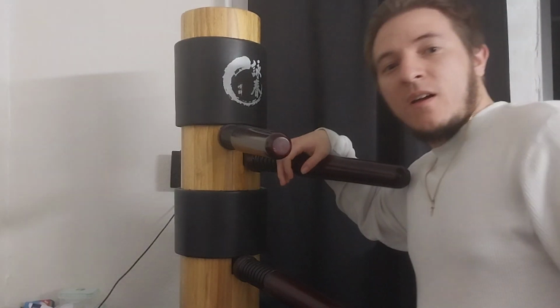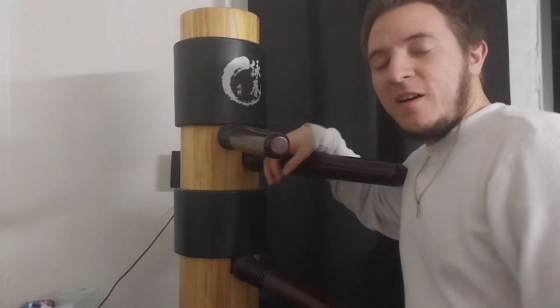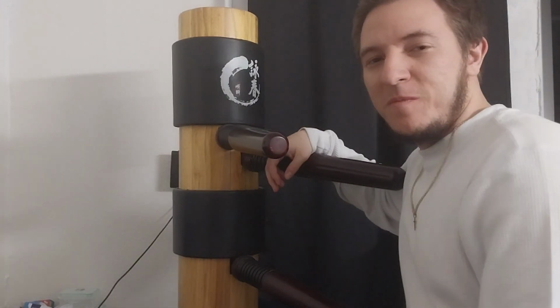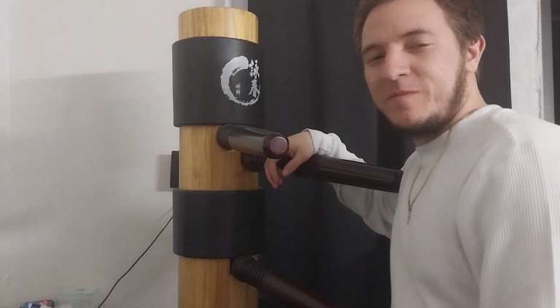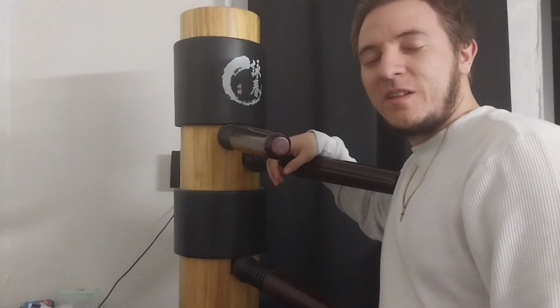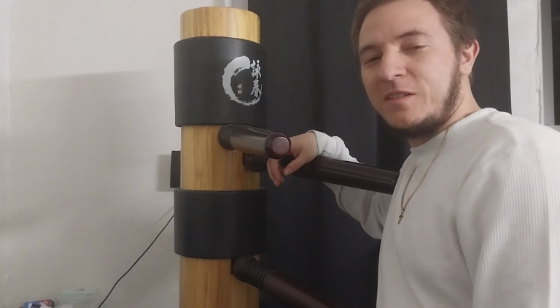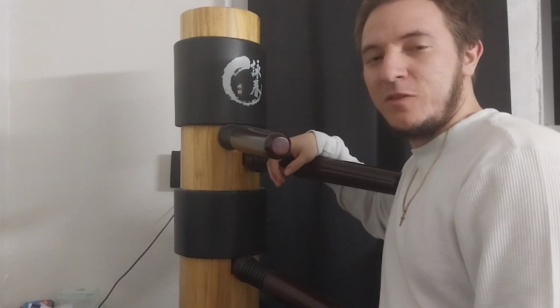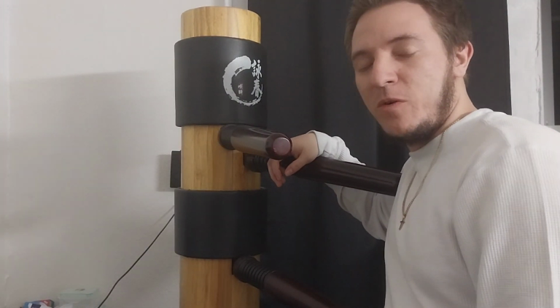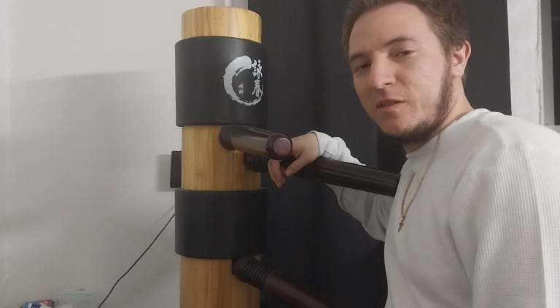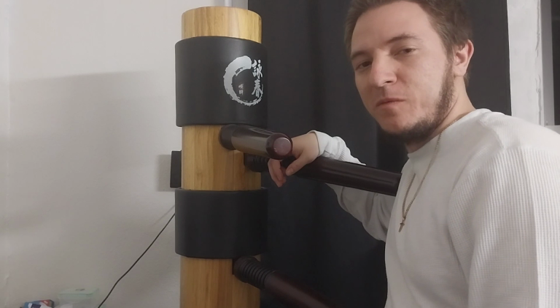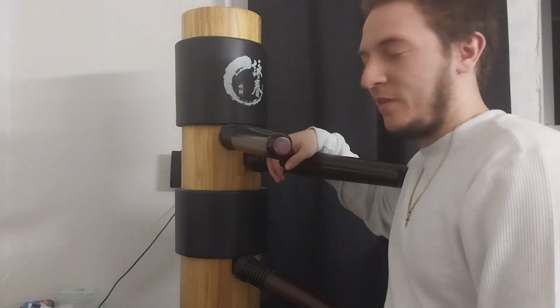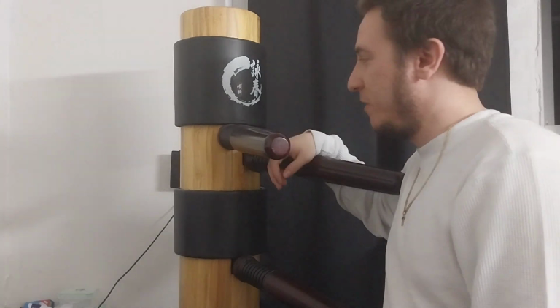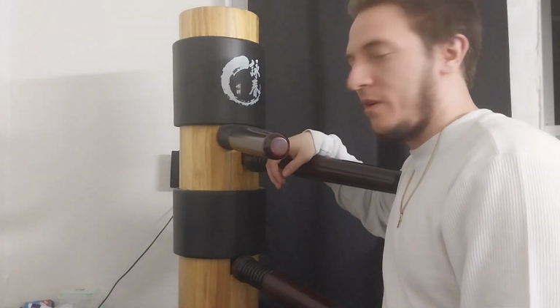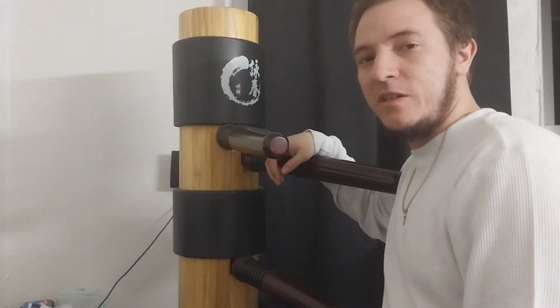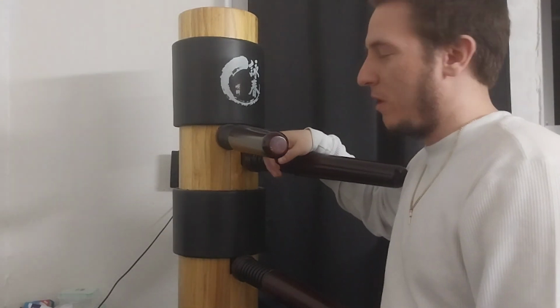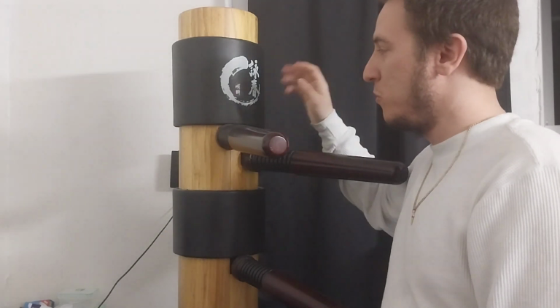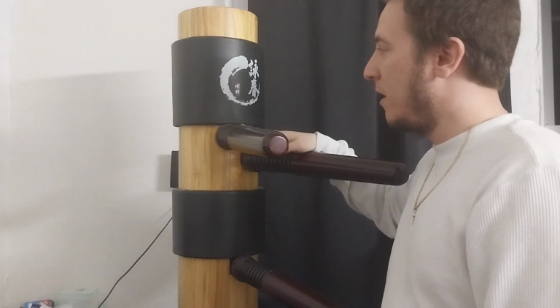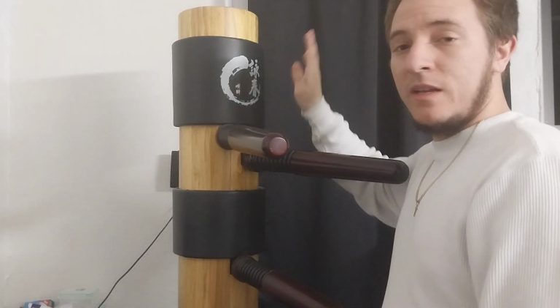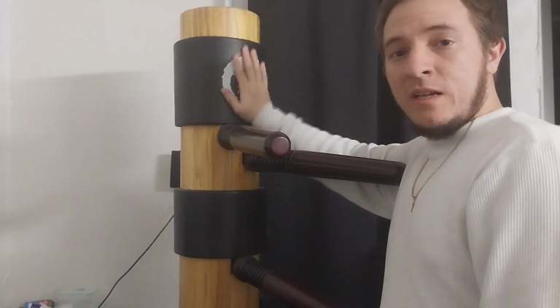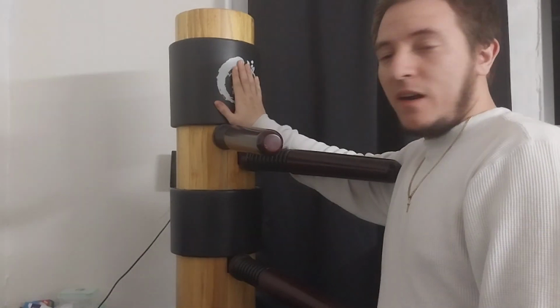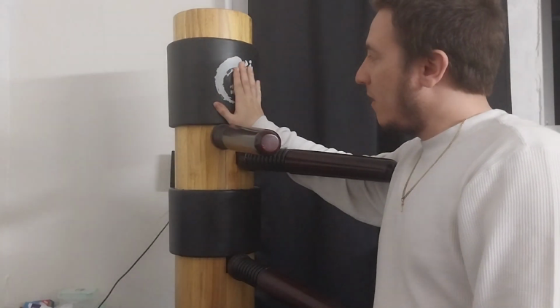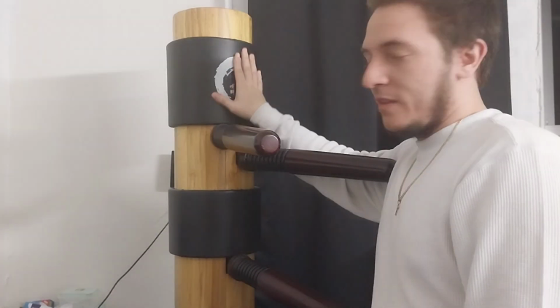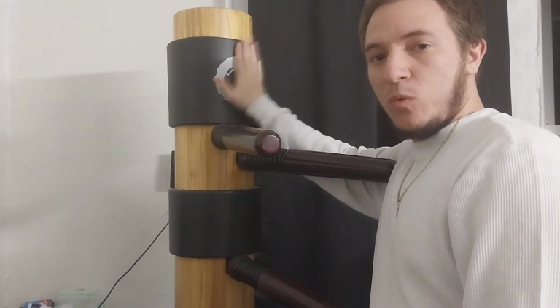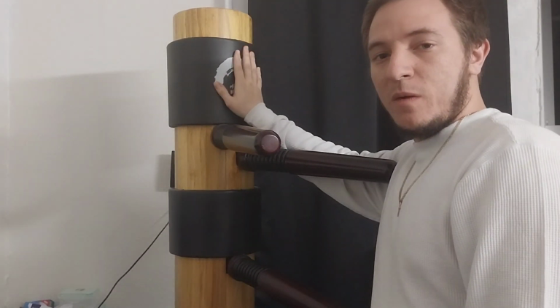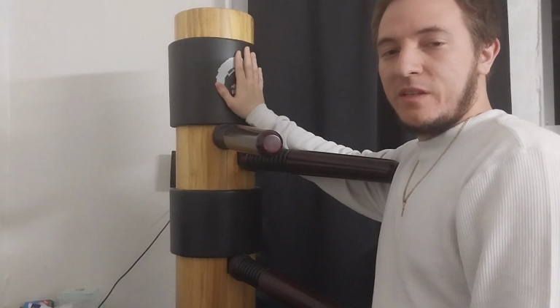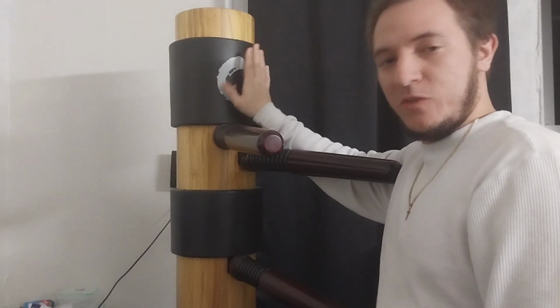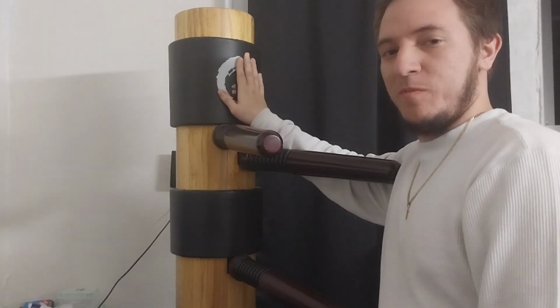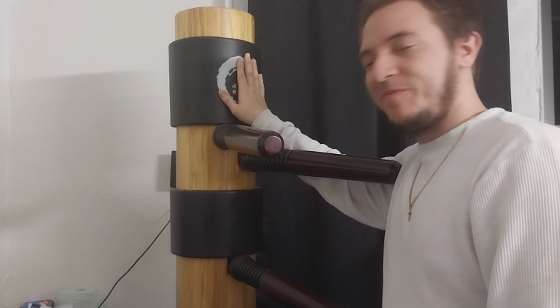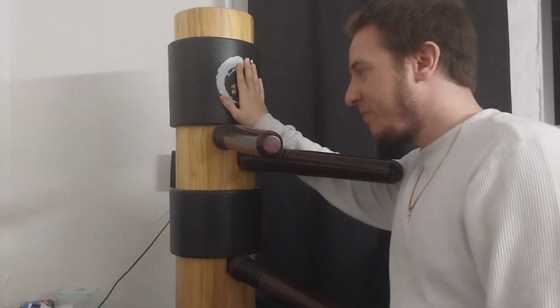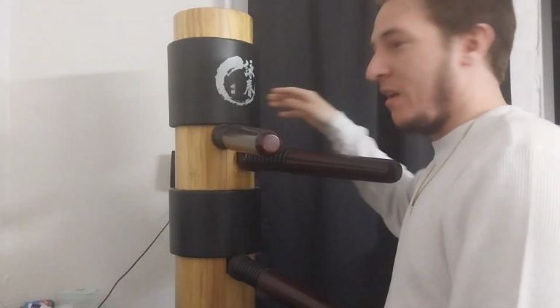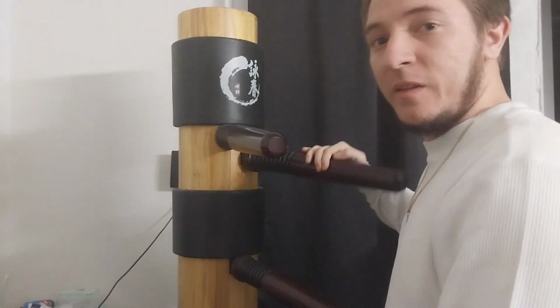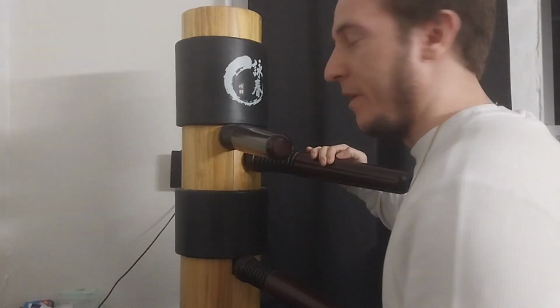Hello, this is Tony Ocasio, and I just want to teach you how to do Moon Dummy Section 2. Let's begin.